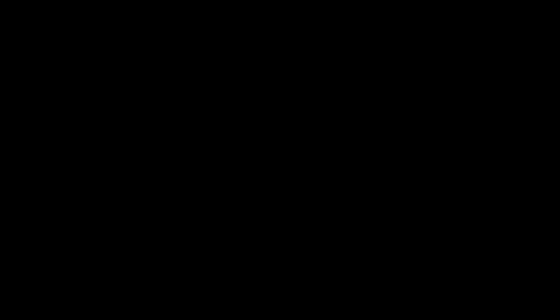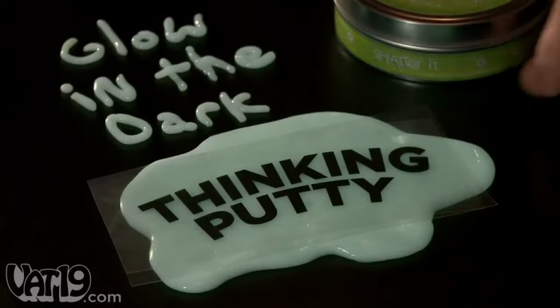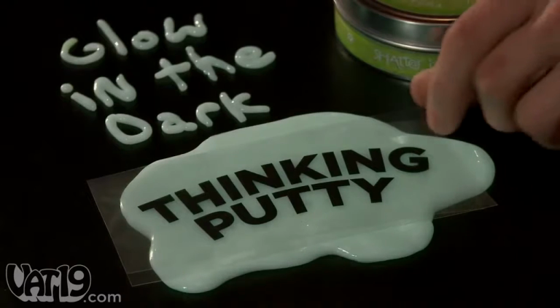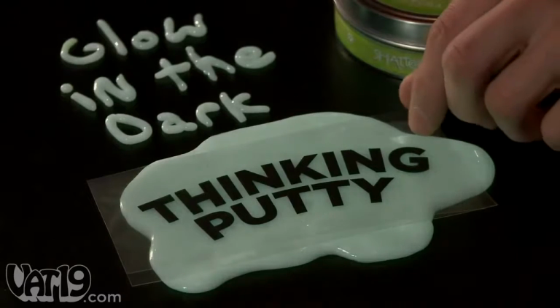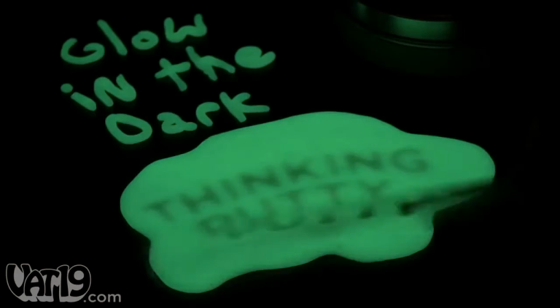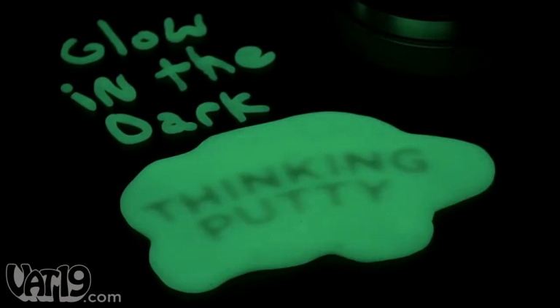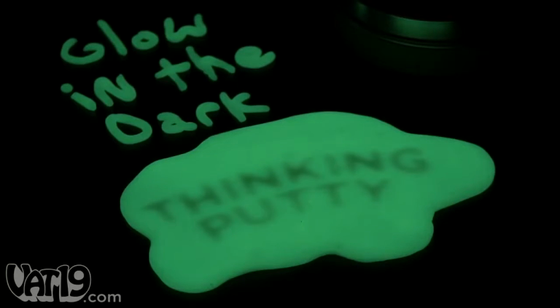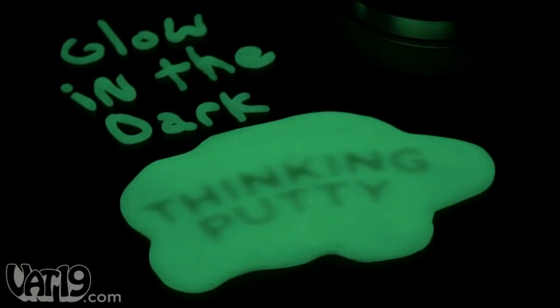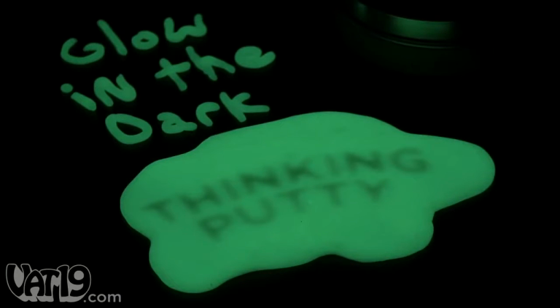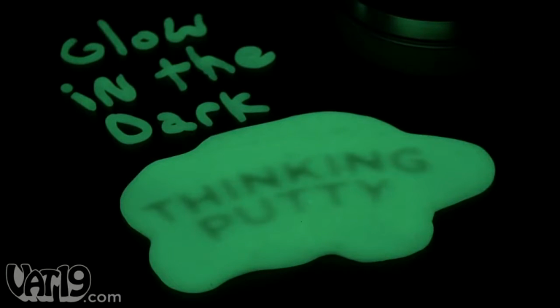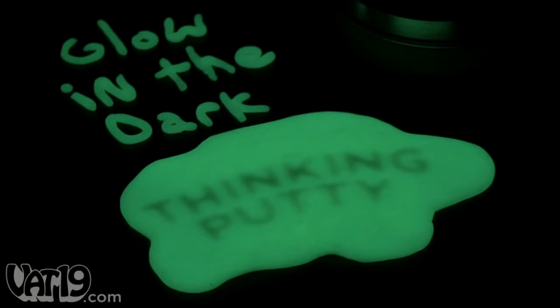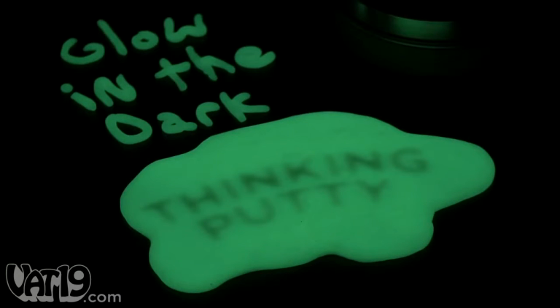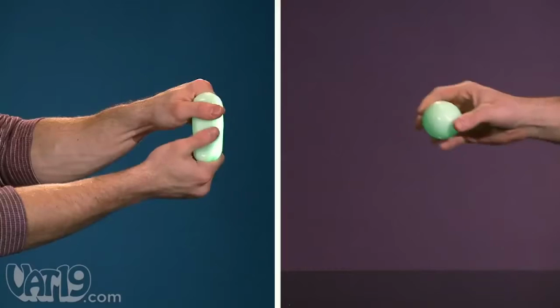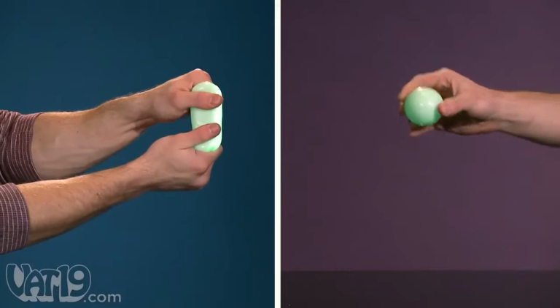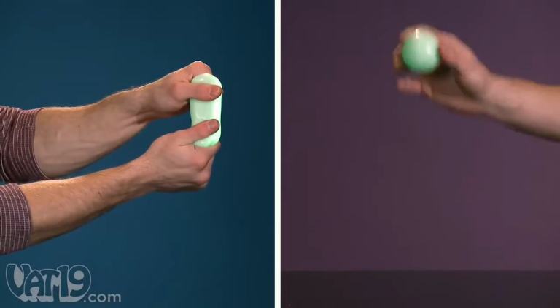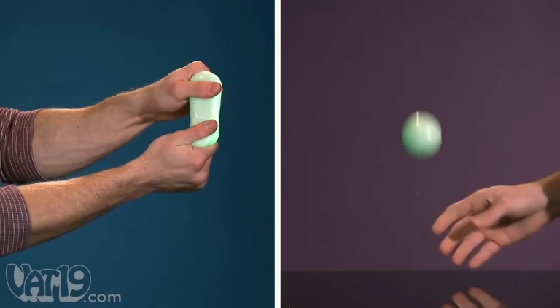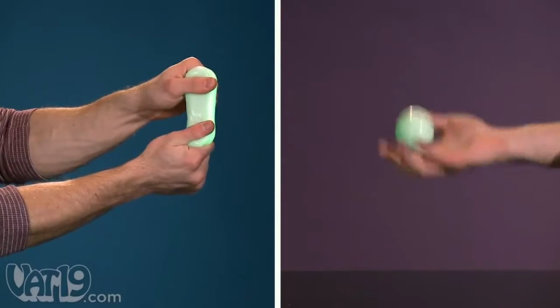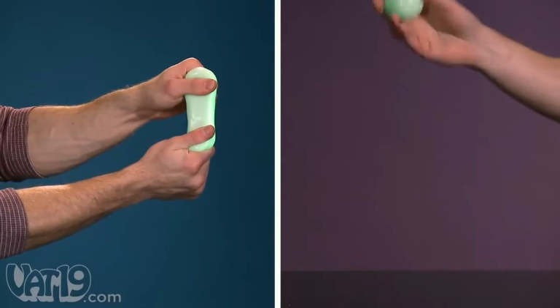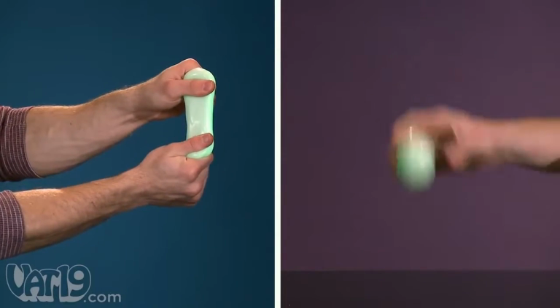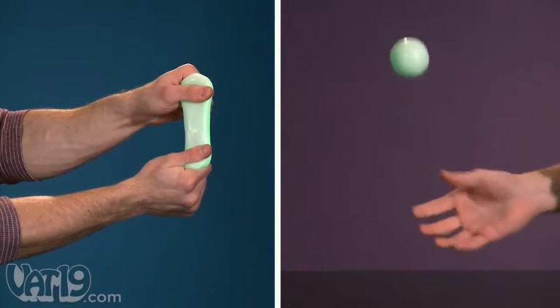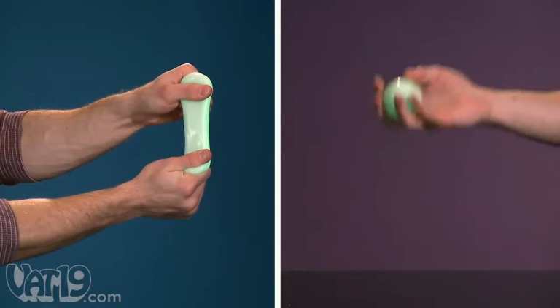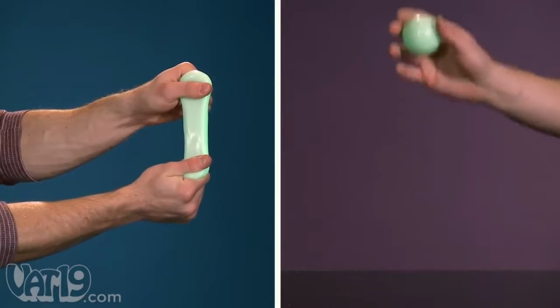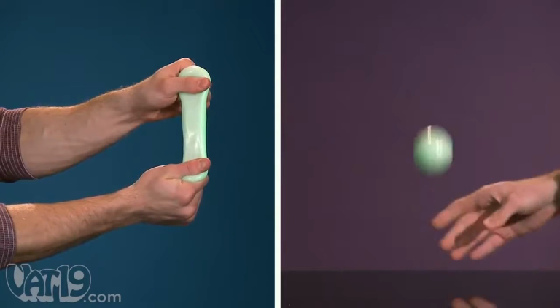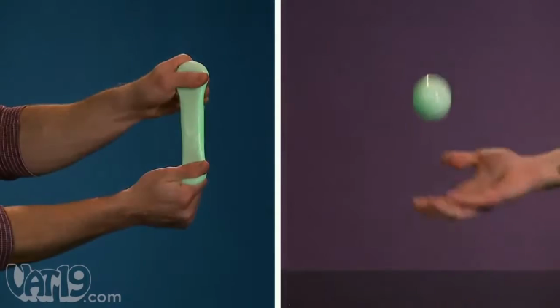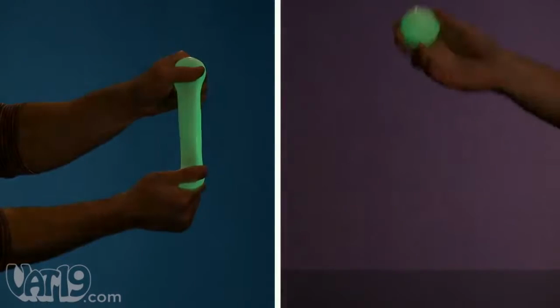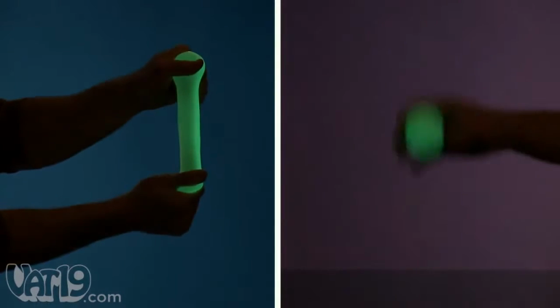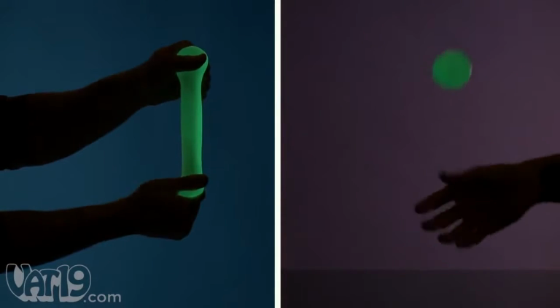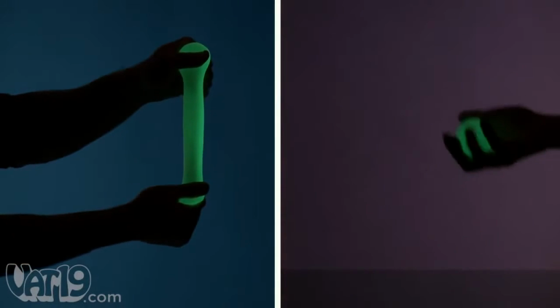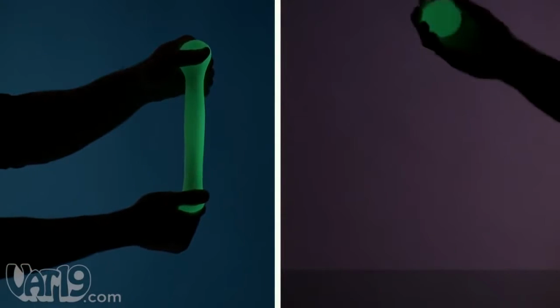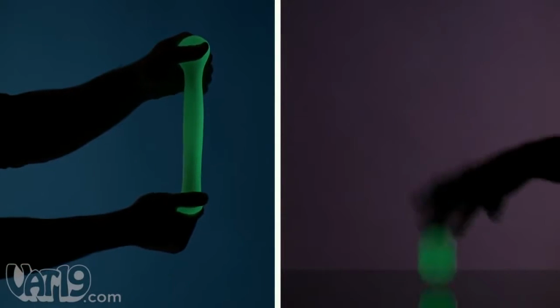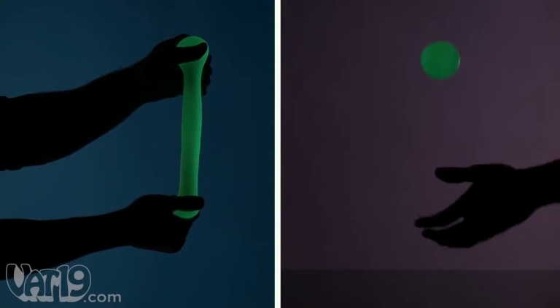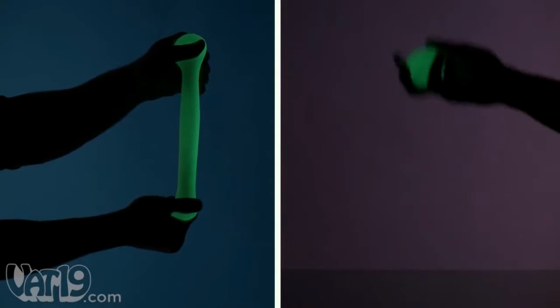Introducing glow-in-the-dark Thinking Putty. It bends, it stretches, it bounces, and with the lights off, it glows.